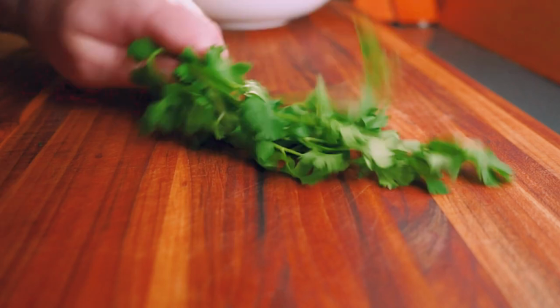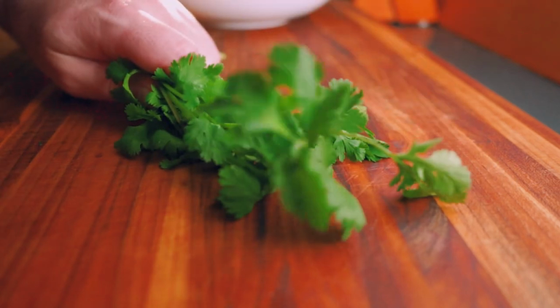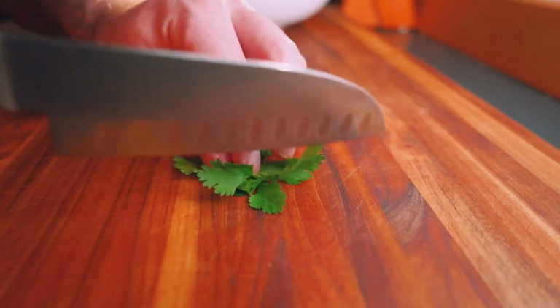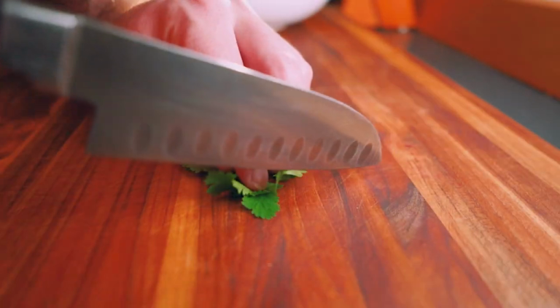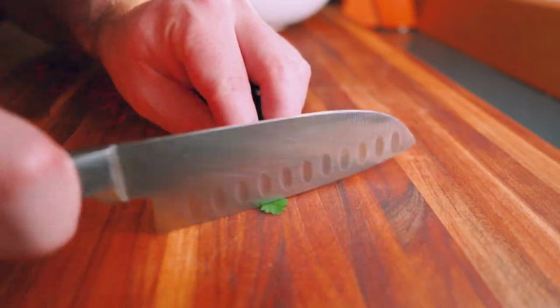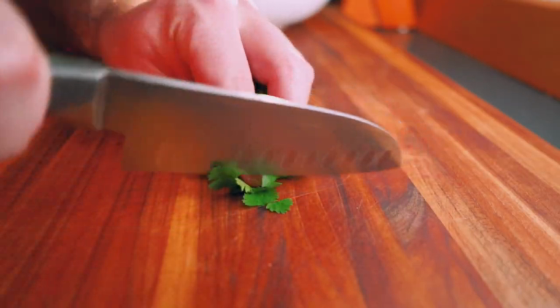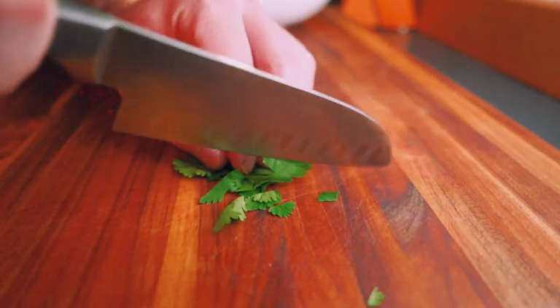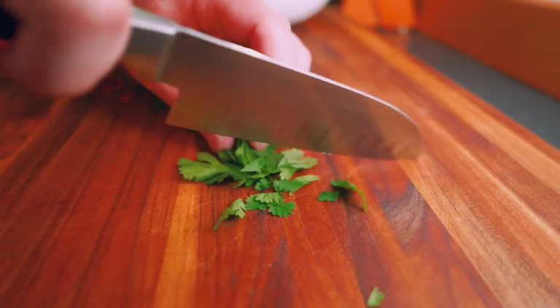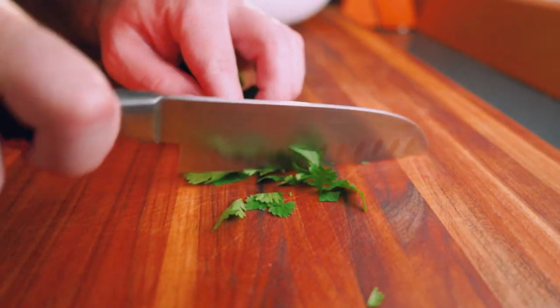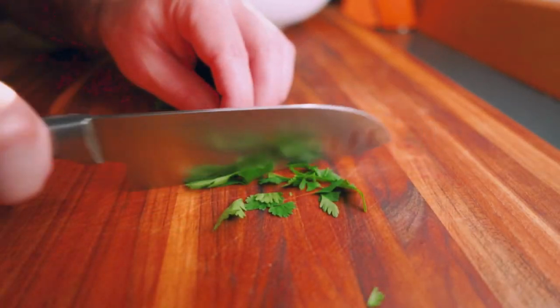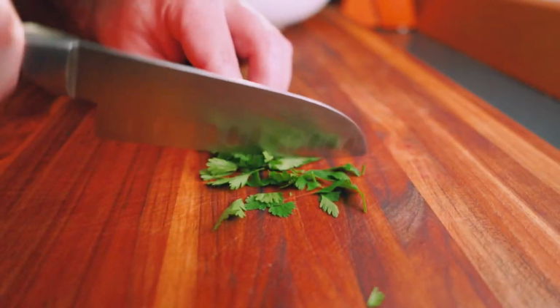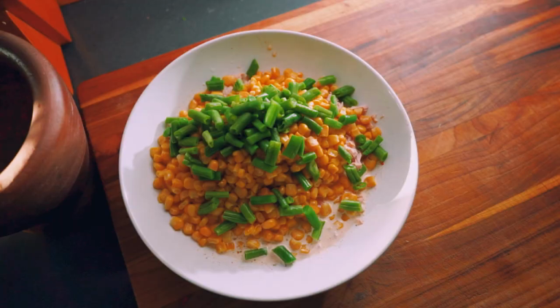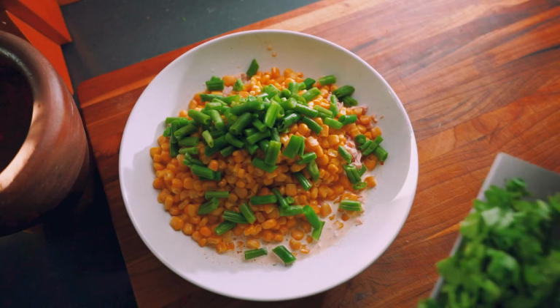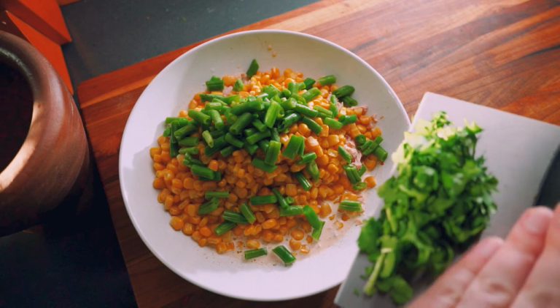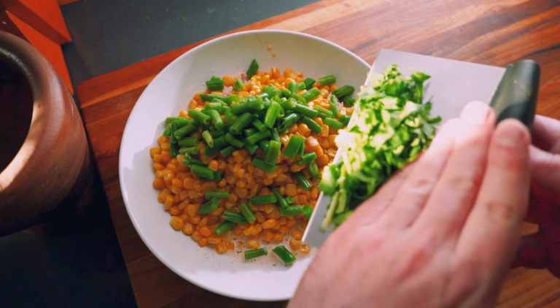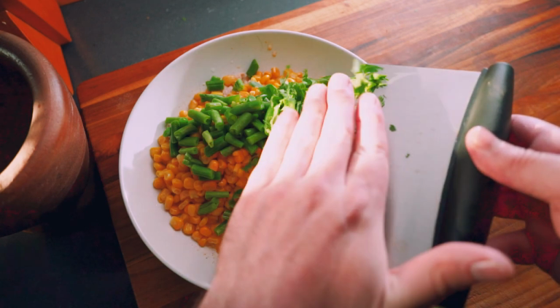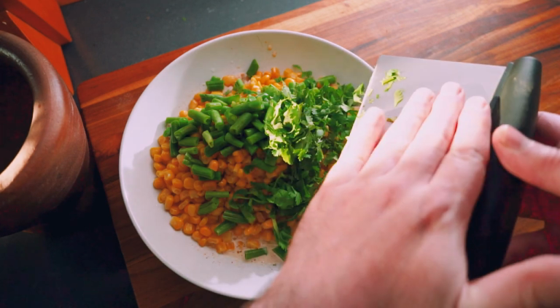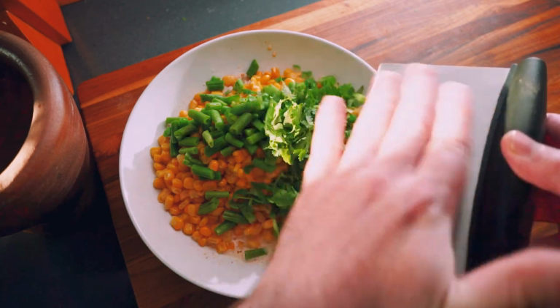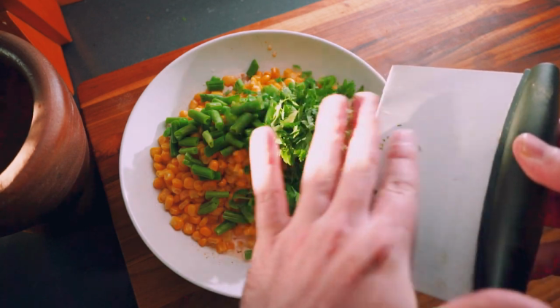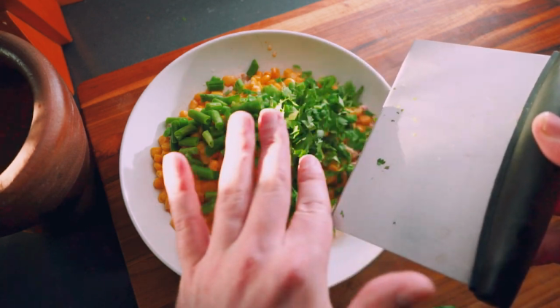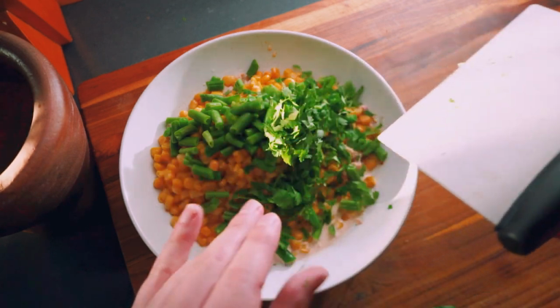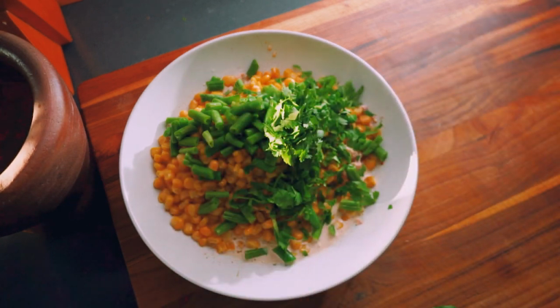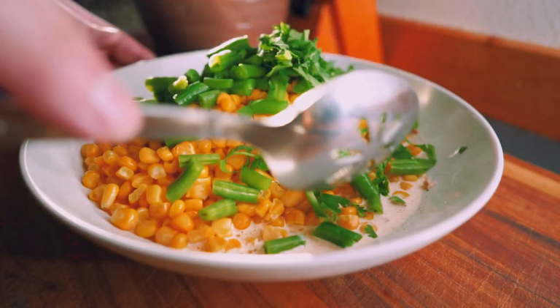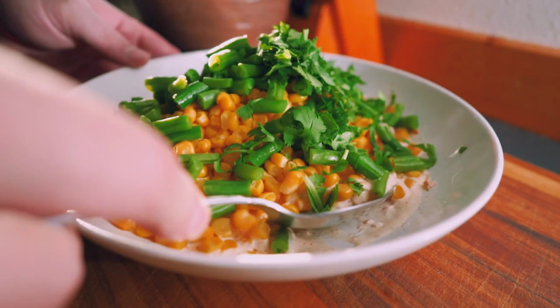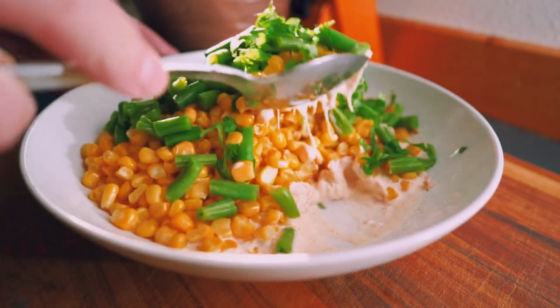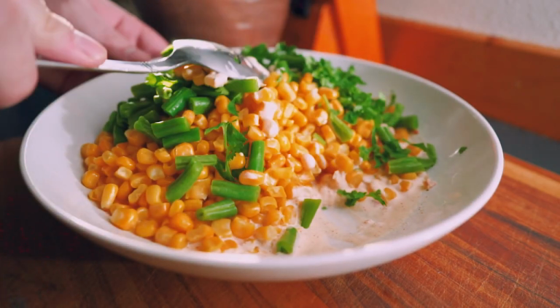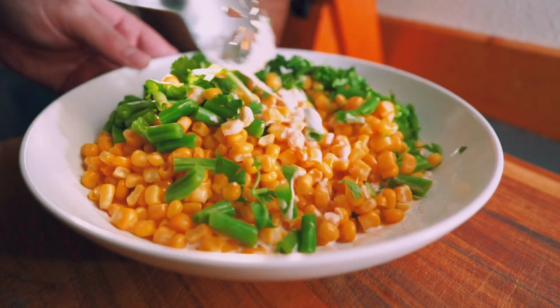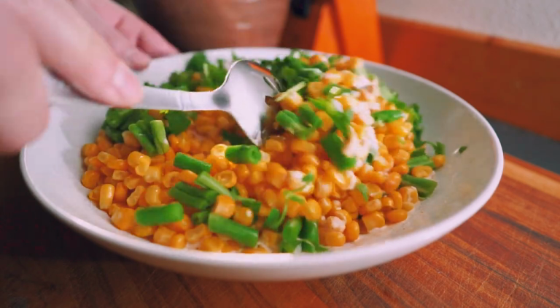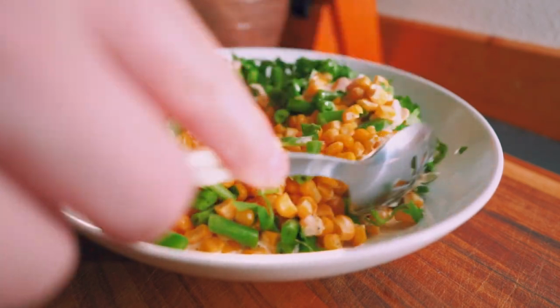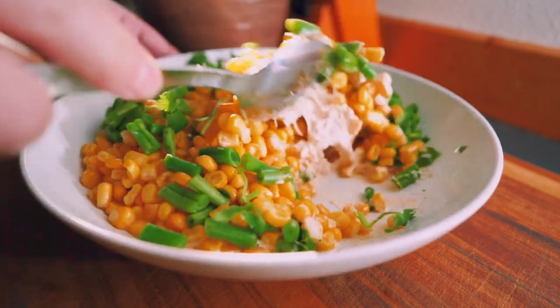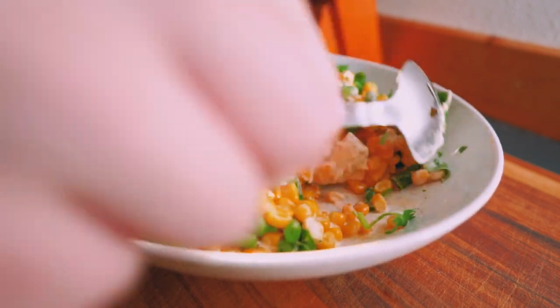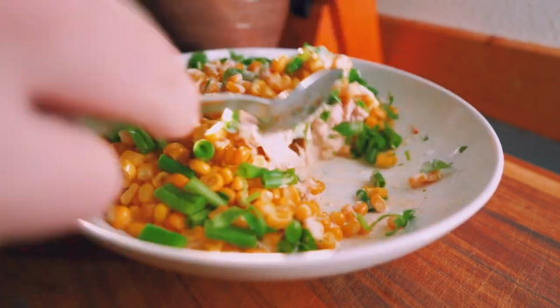Grab a couple stems of cilantro, slice them up, and add them to the salad. Then just give the salad a toss and taste for saltiness and adjust if needed.